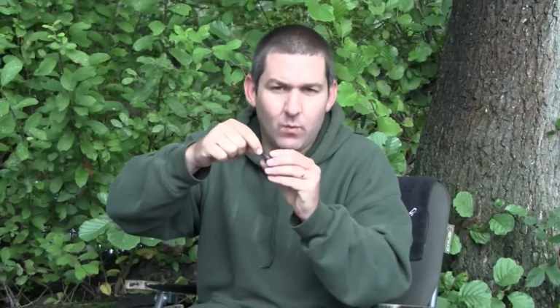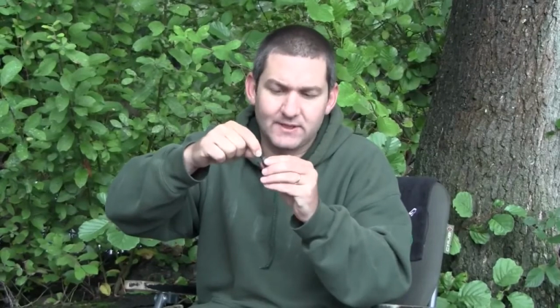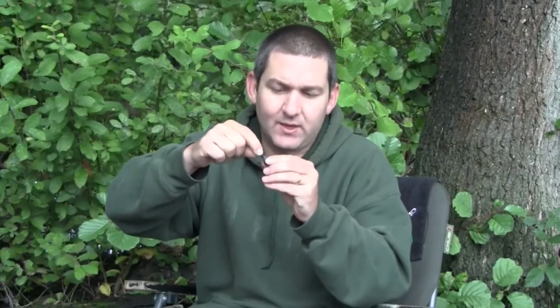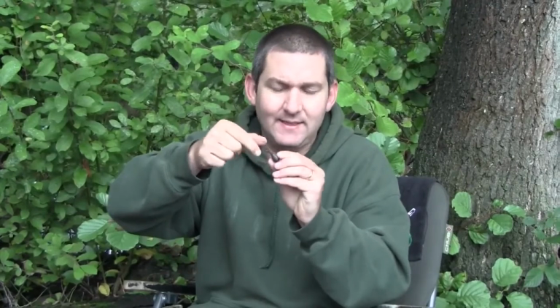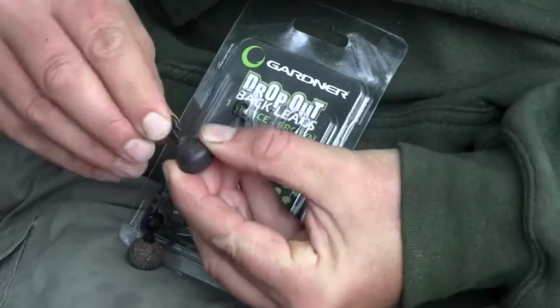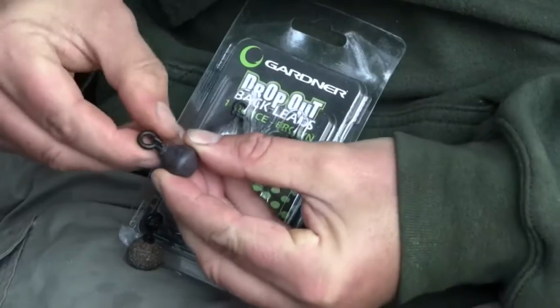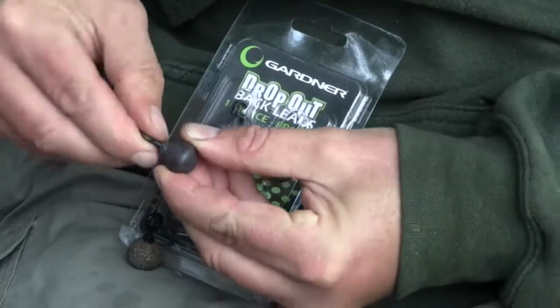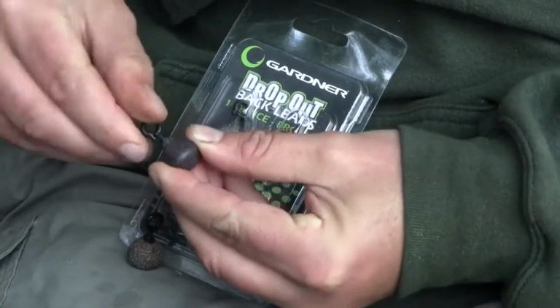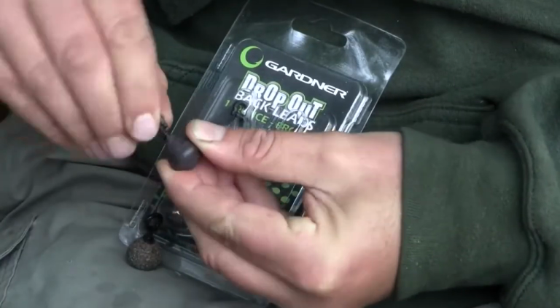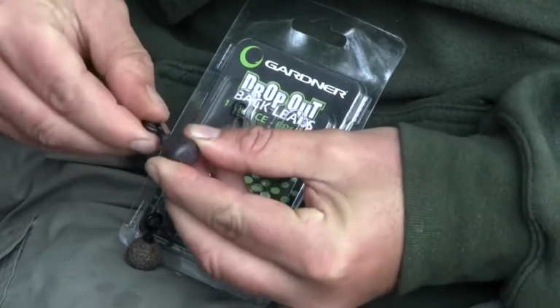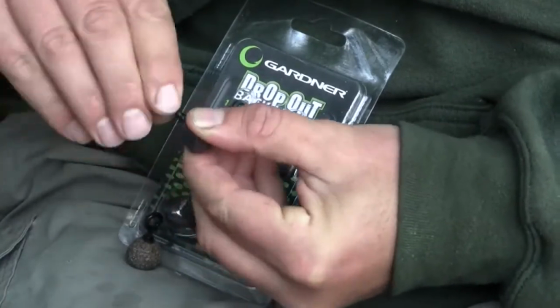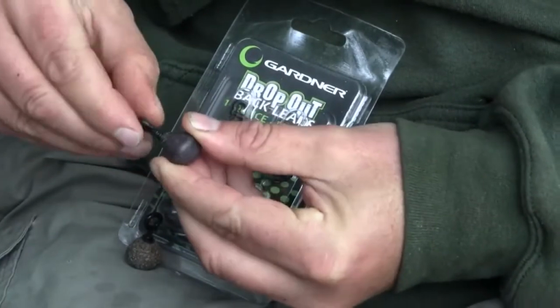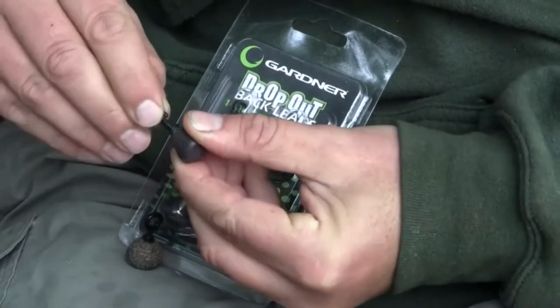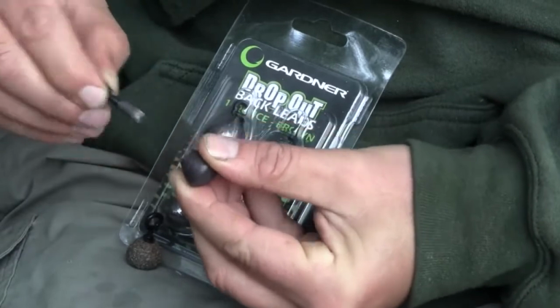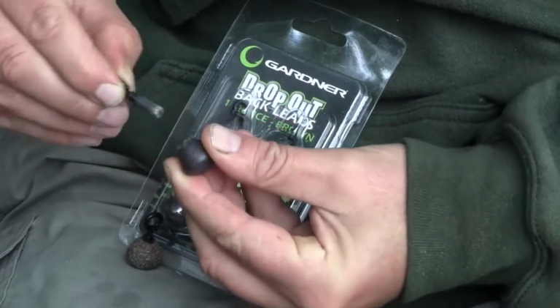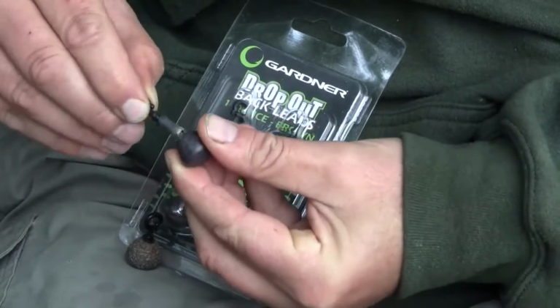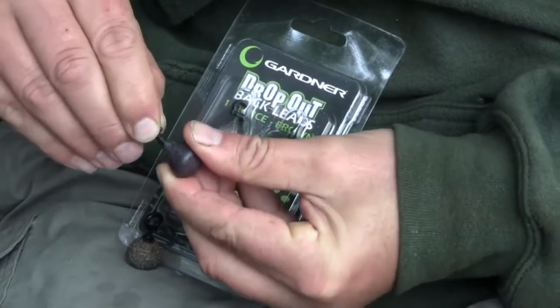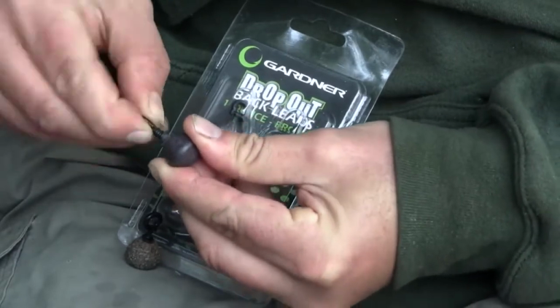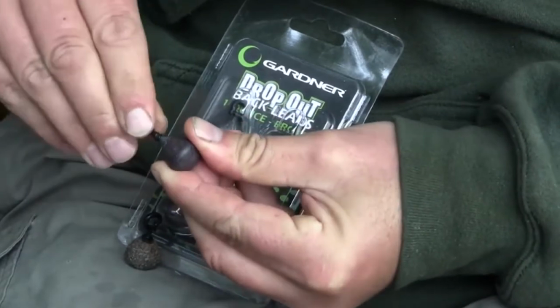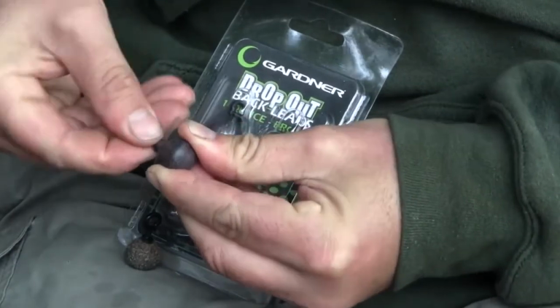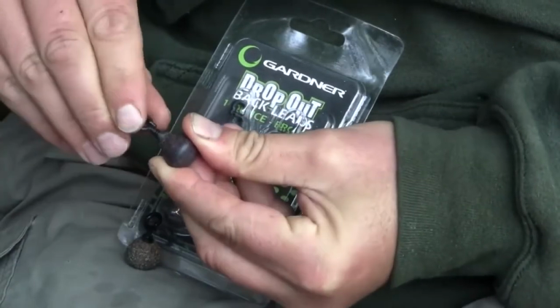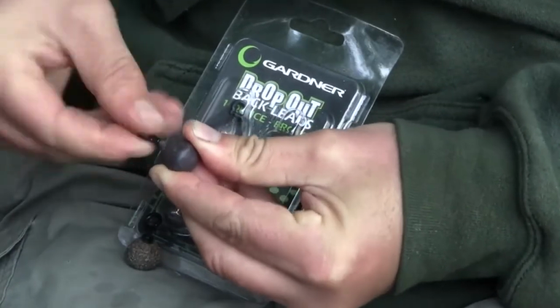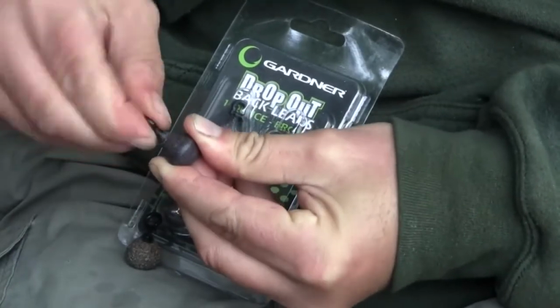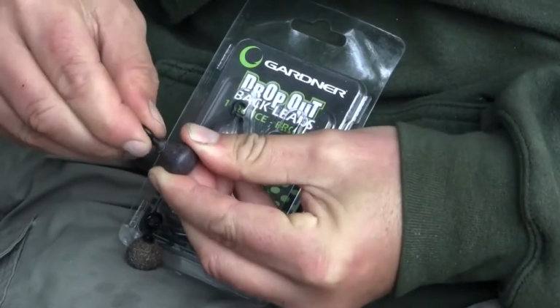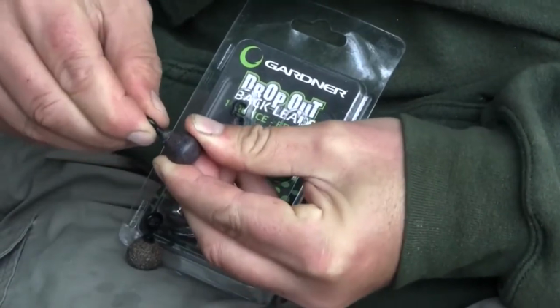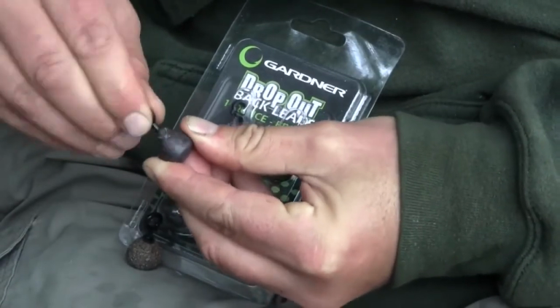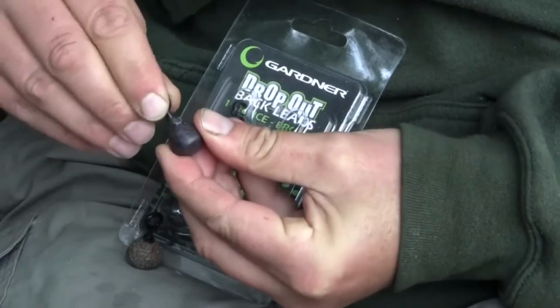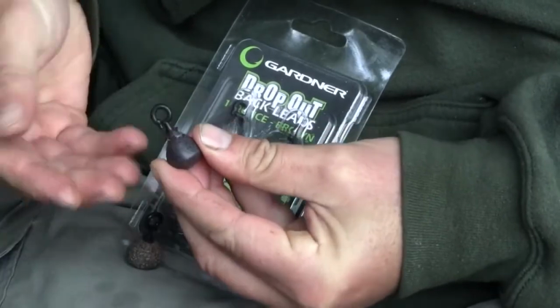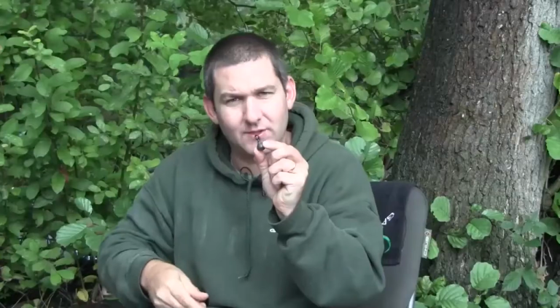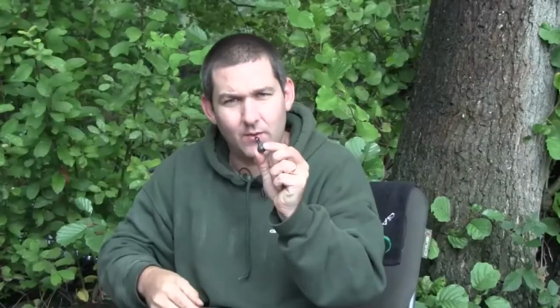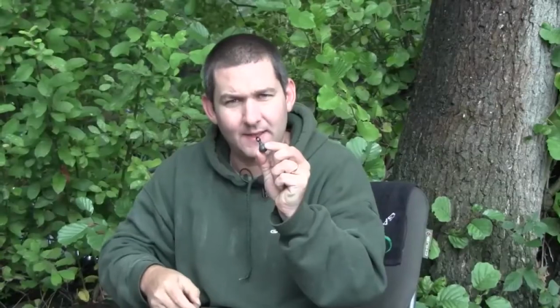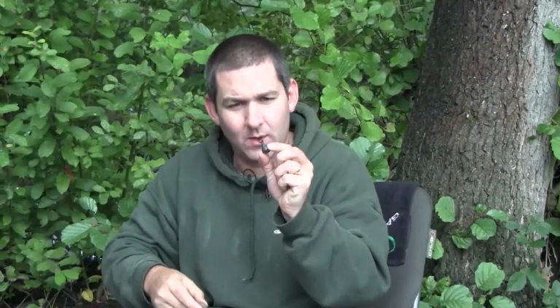If you want them to separate easily you unwind them and the rubber pulls out very simply. If you want them to stay on tight you wind the clip right in and they will stay on no matter what.